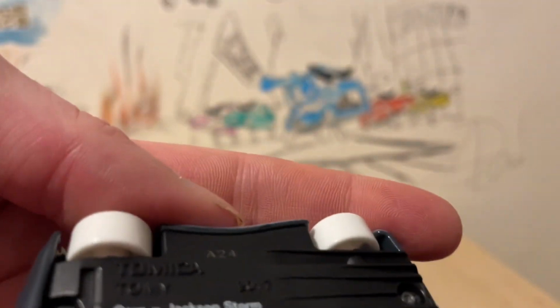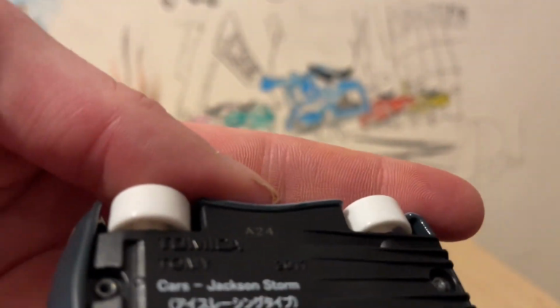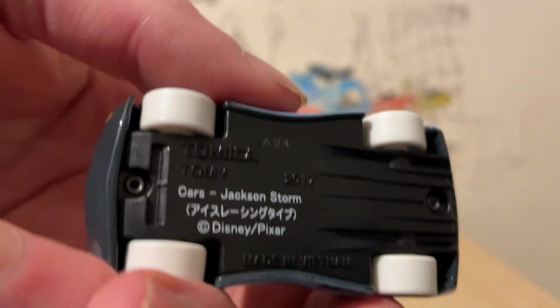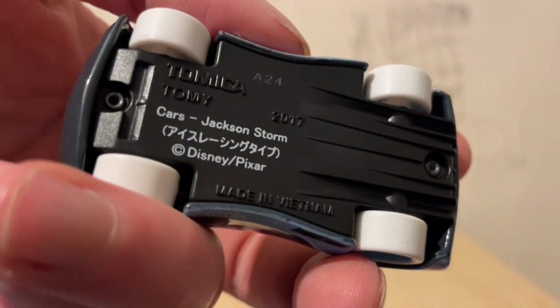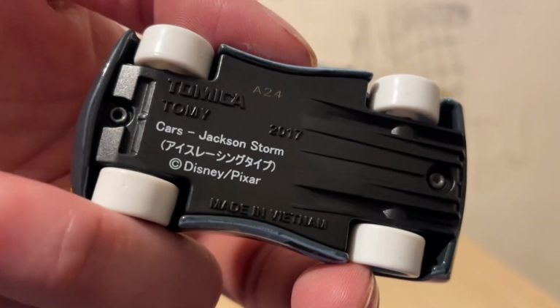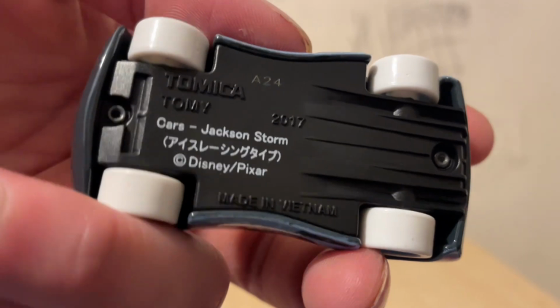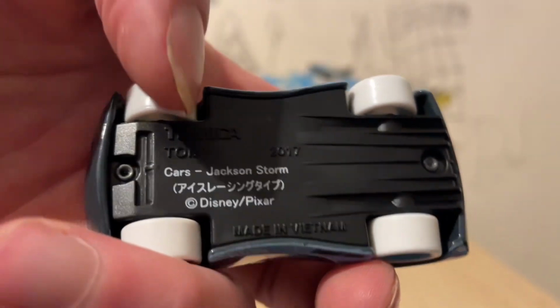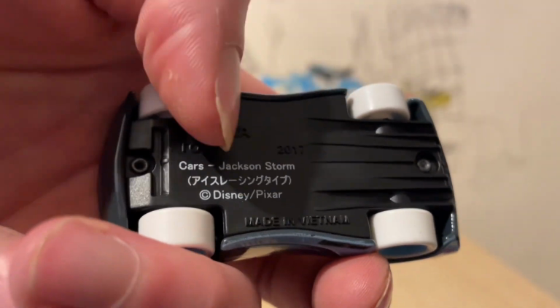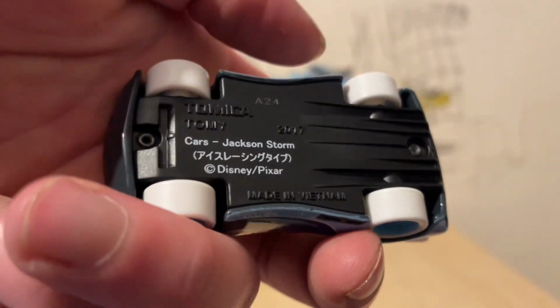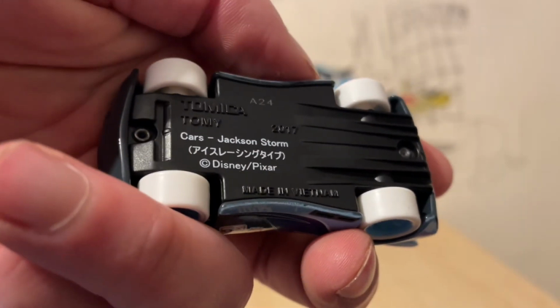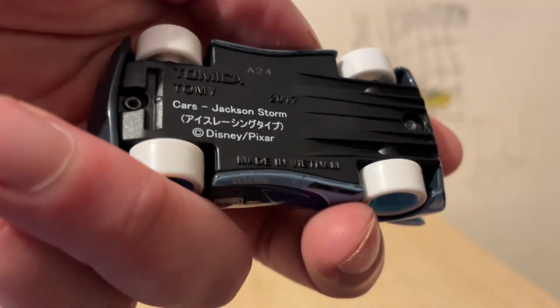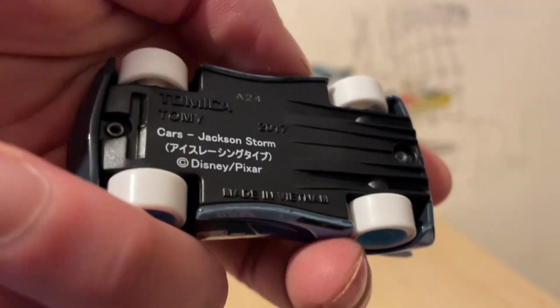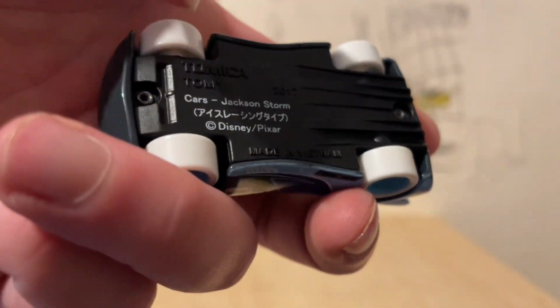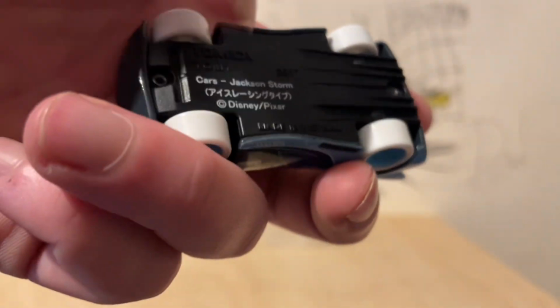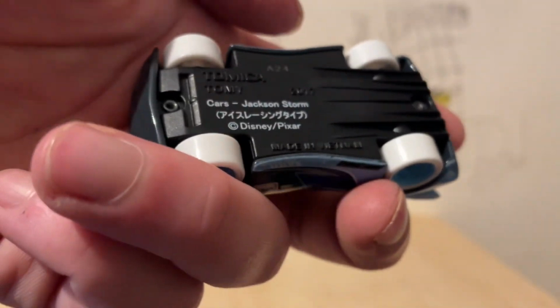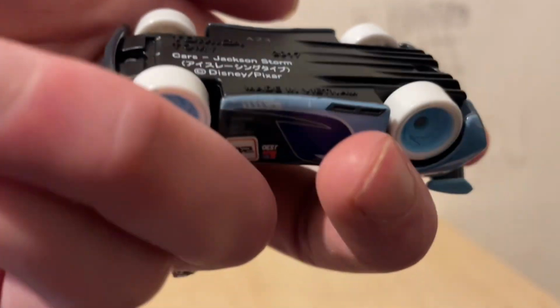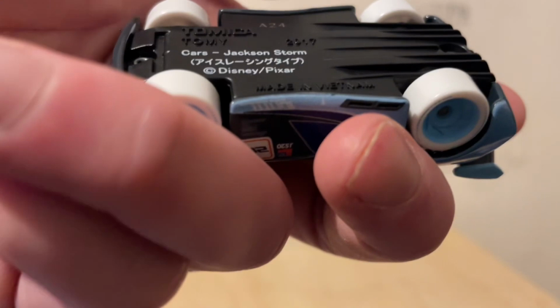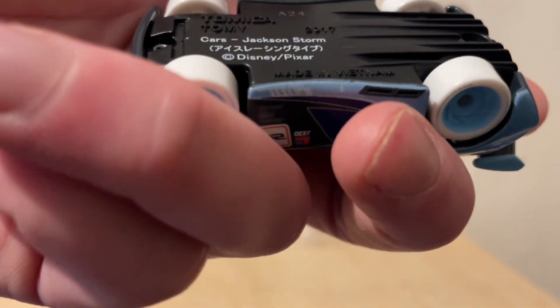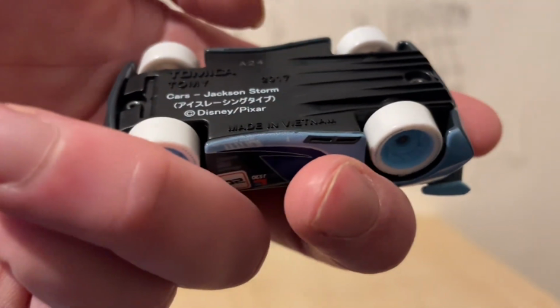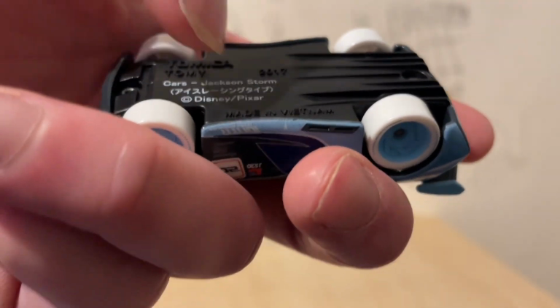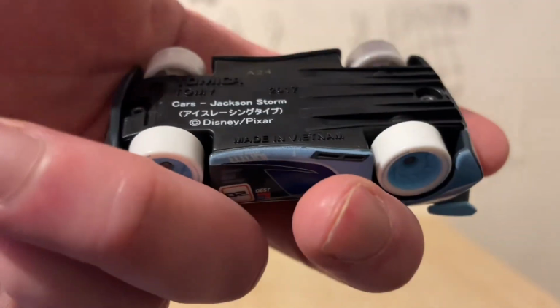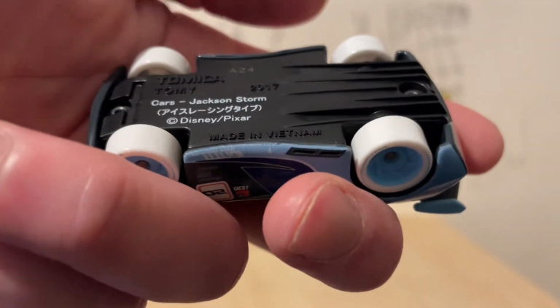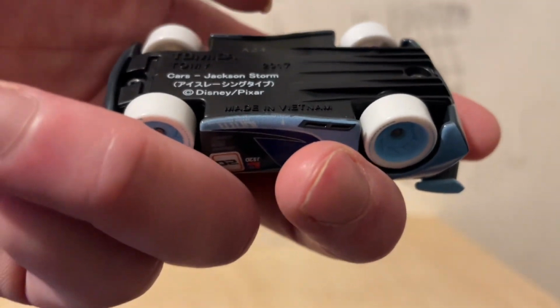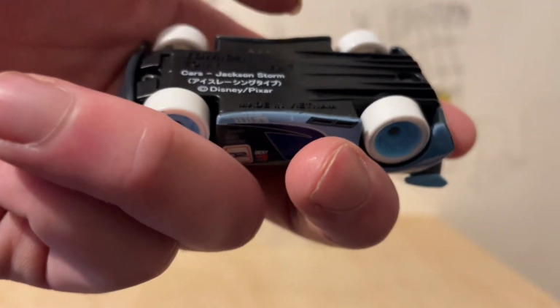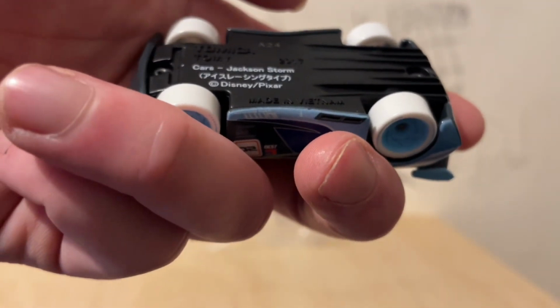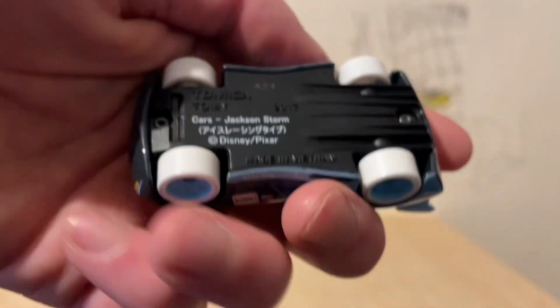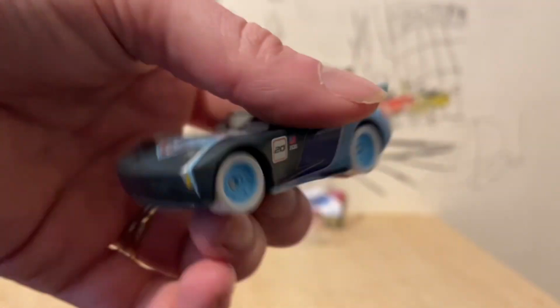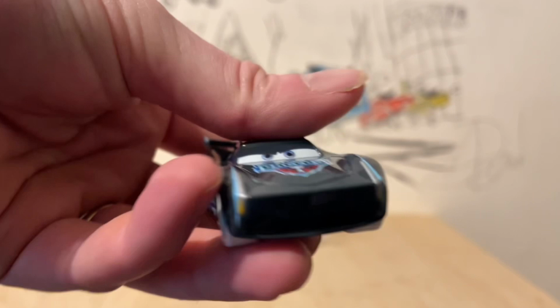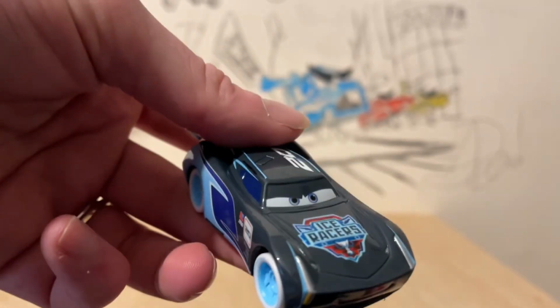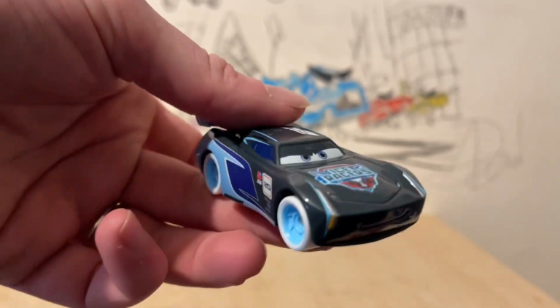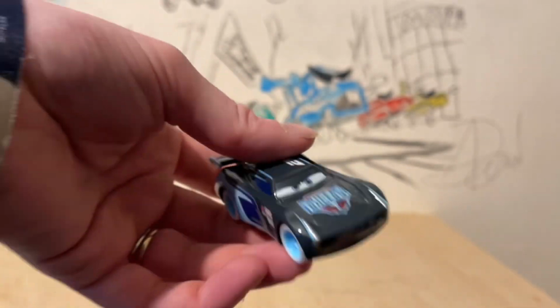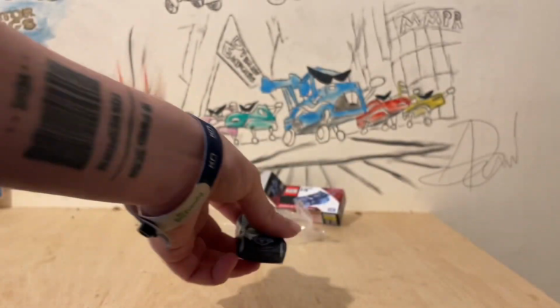On the bottom it just says Cars, Jackson Storm — I'm assuming that says Cars and Jackson Storm in Japanese — and then Disney Pixar, as well as the rest of the Tomica and made in Vietnam markings. Also, 2017 — this guy was copyrighted quite a while ago.